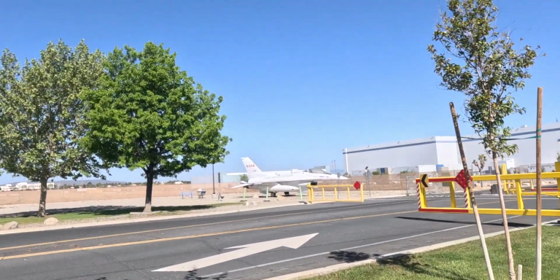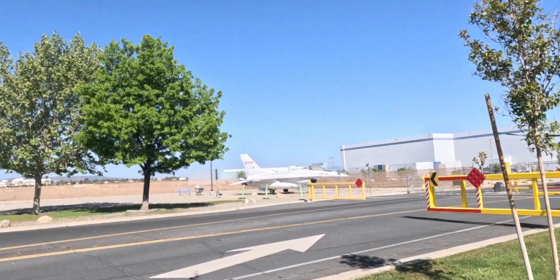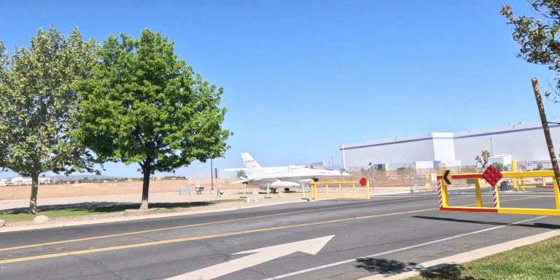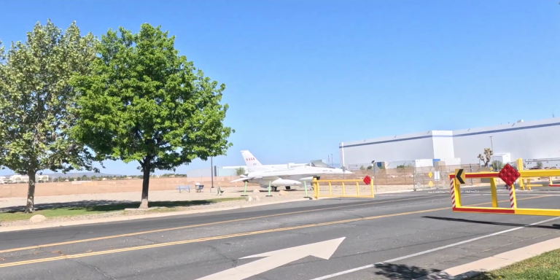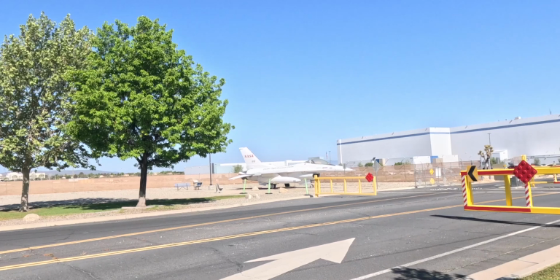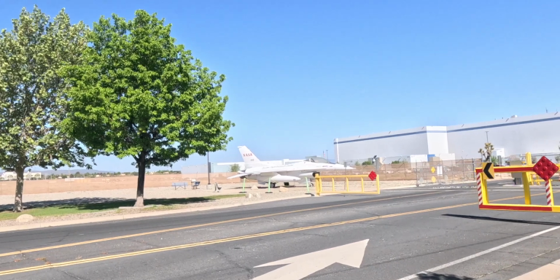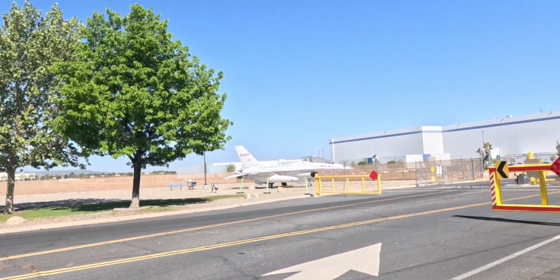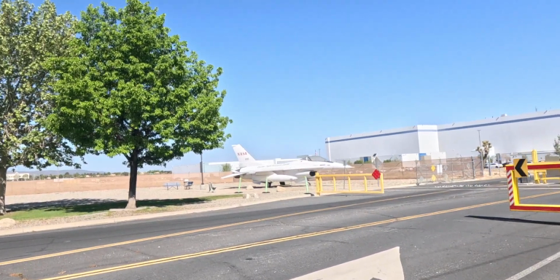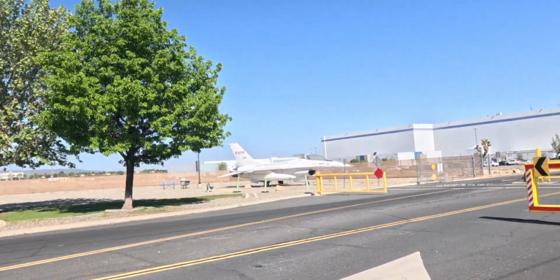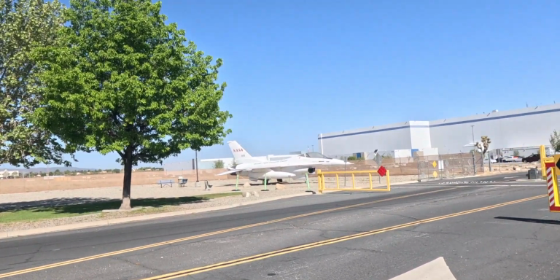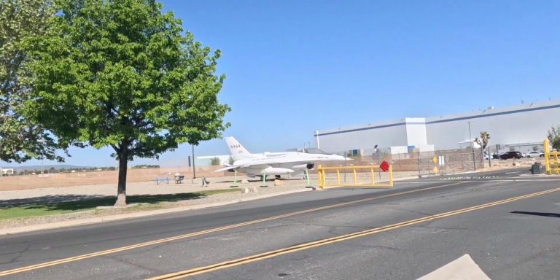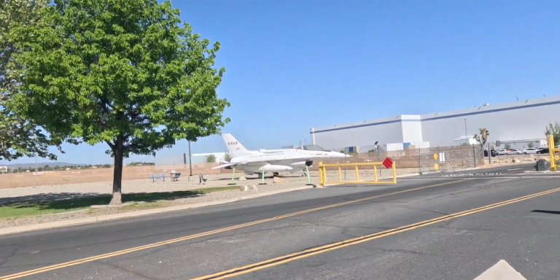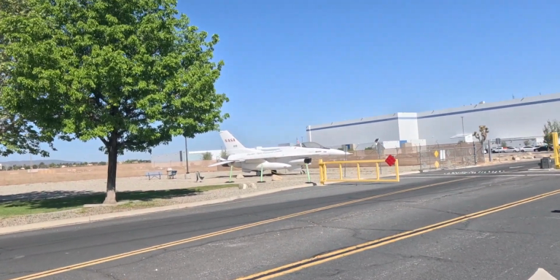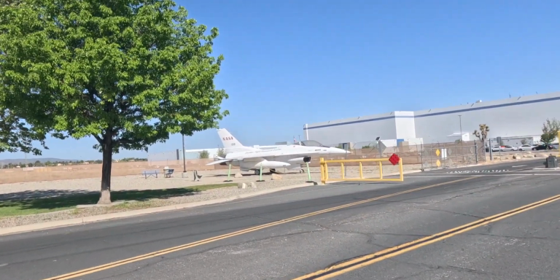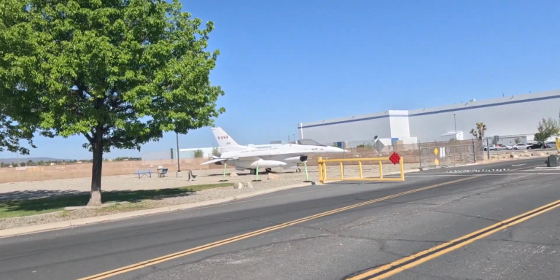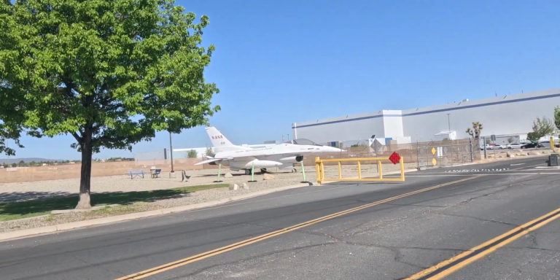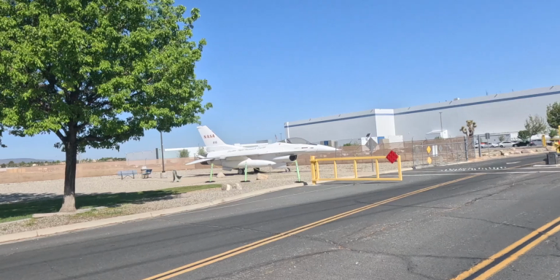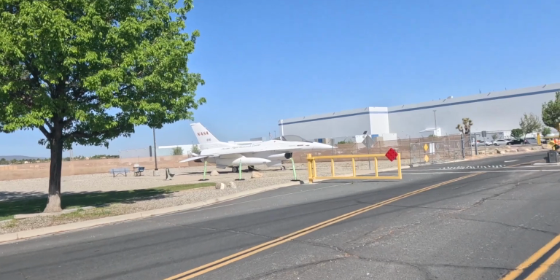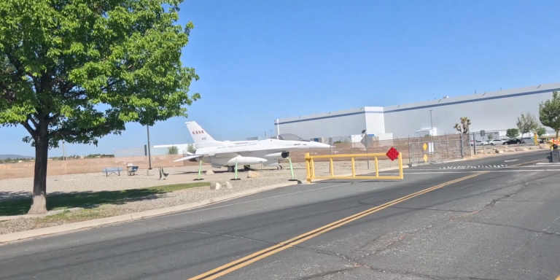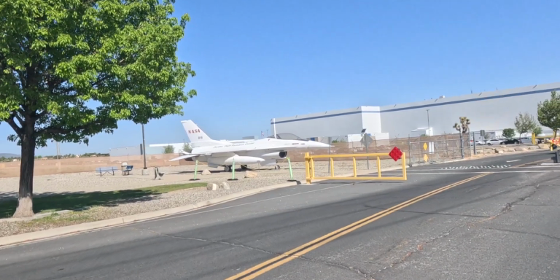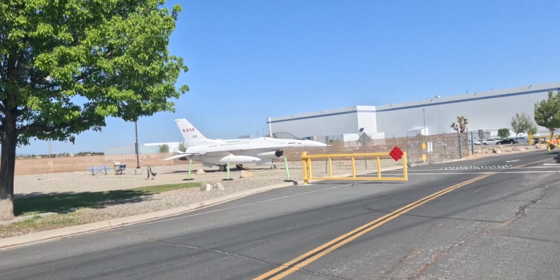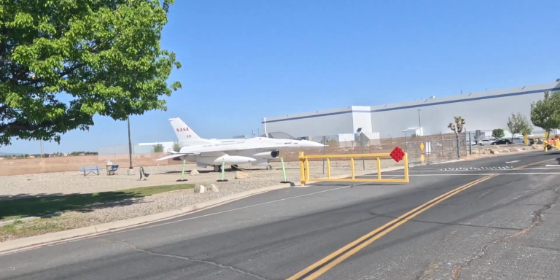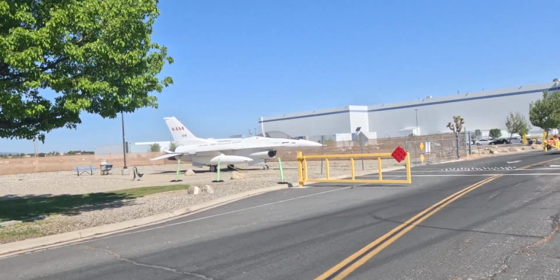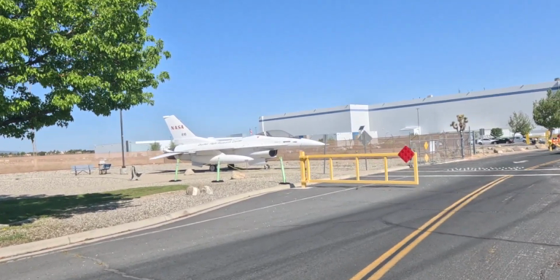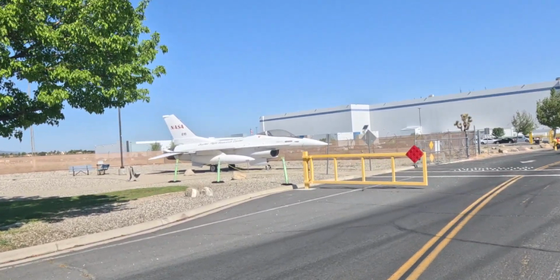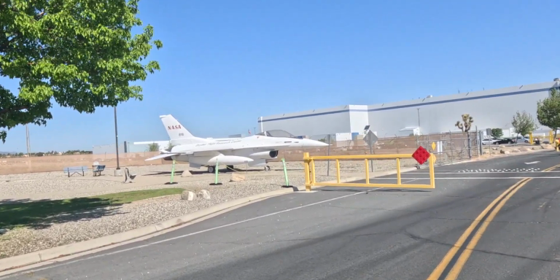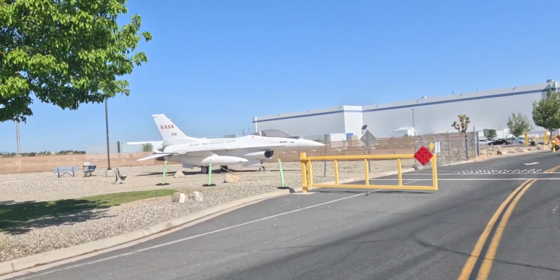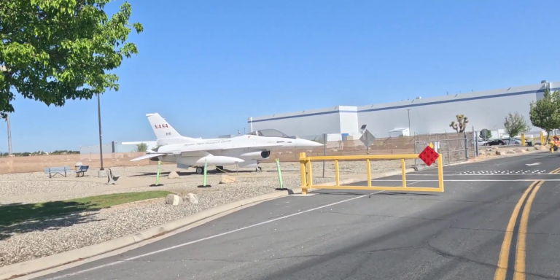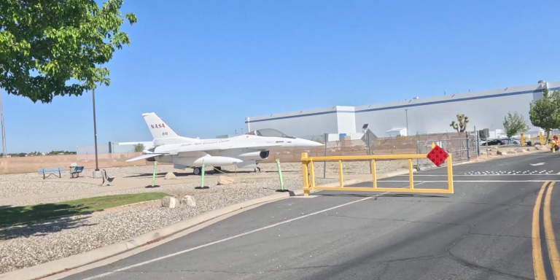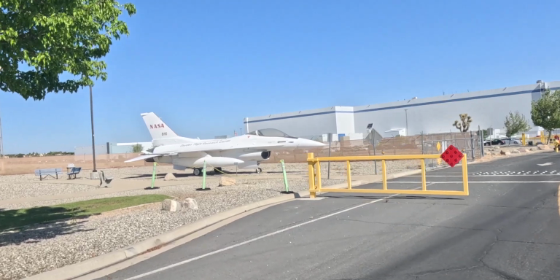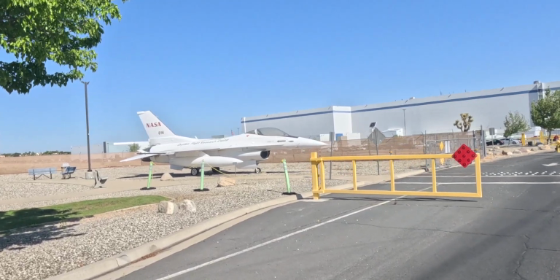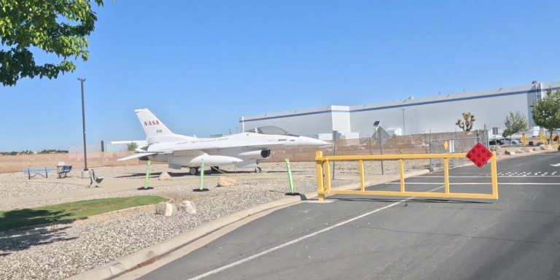It's numbered 816. NASA puts its own numbers — their numbers are different than the numbers of the U.S. Air Force. Let's look up NASA F-16 from the Dryden Flight Research Center, which is in Edwards Air Force Base, very close to here.